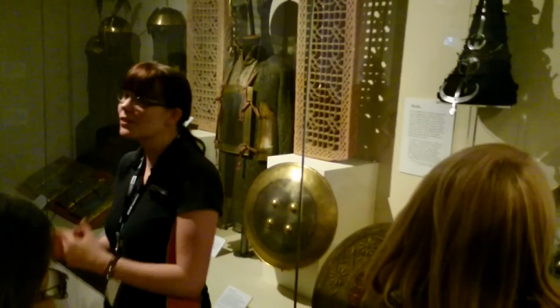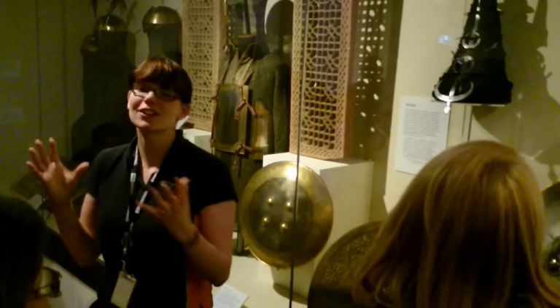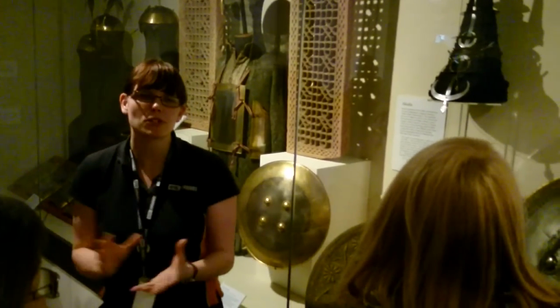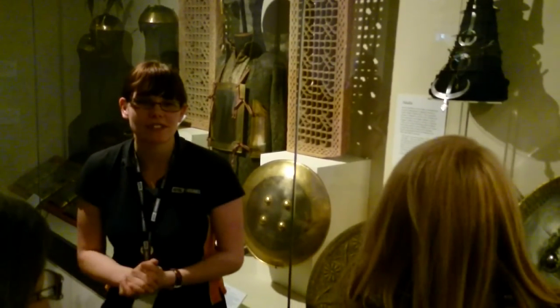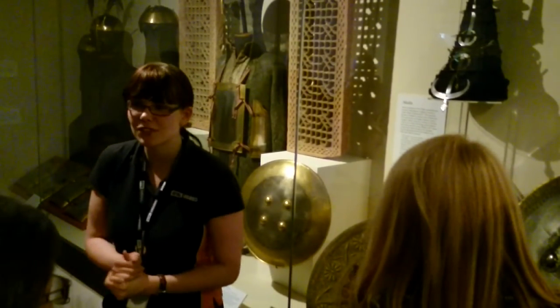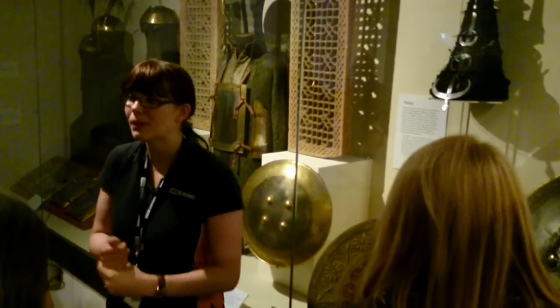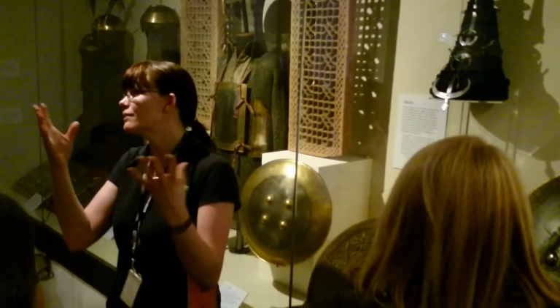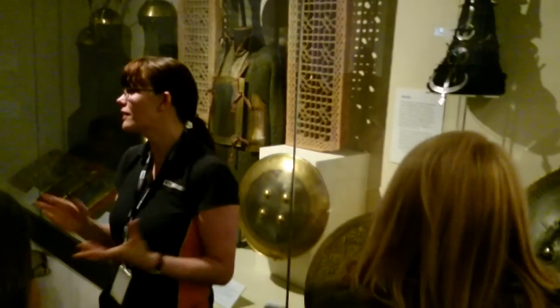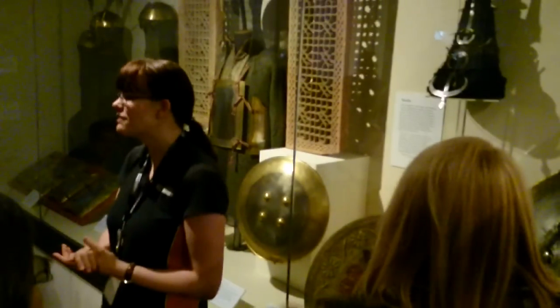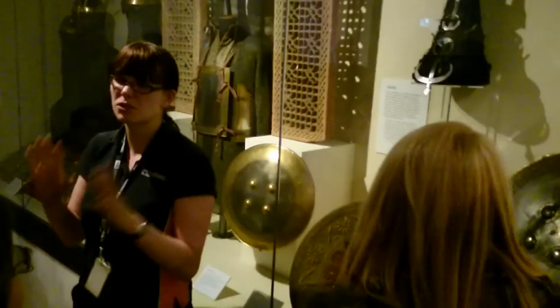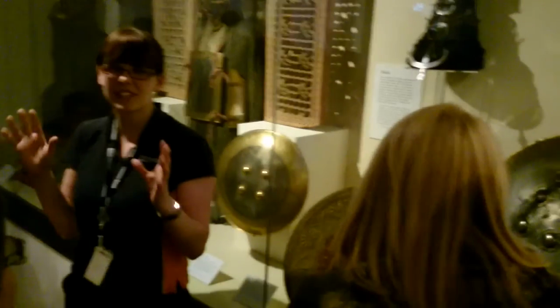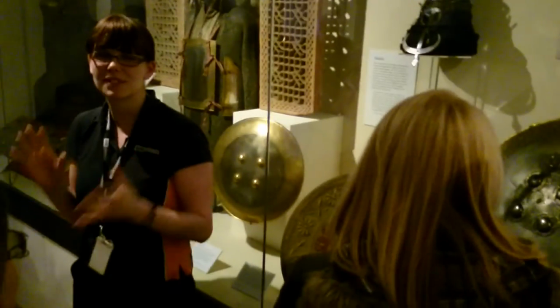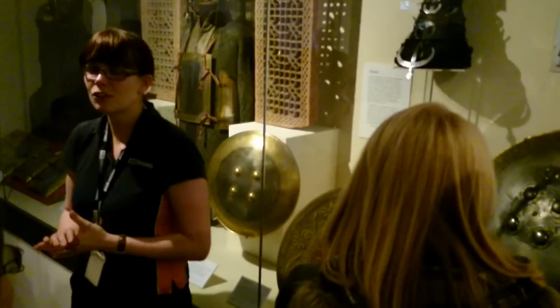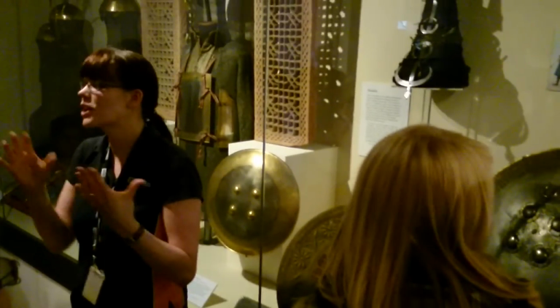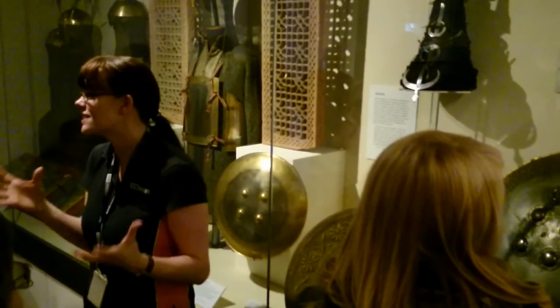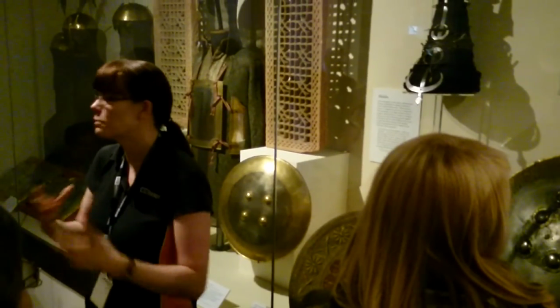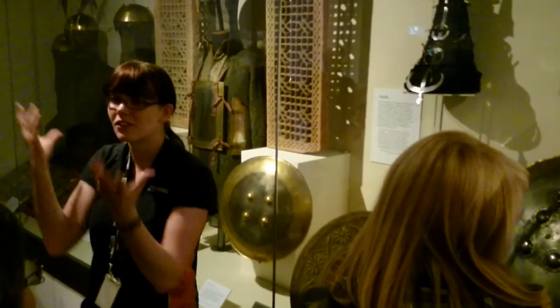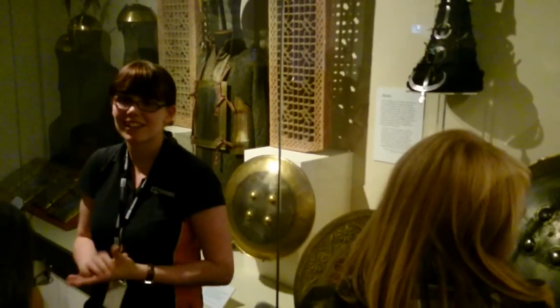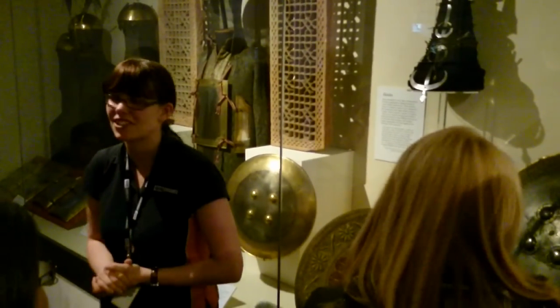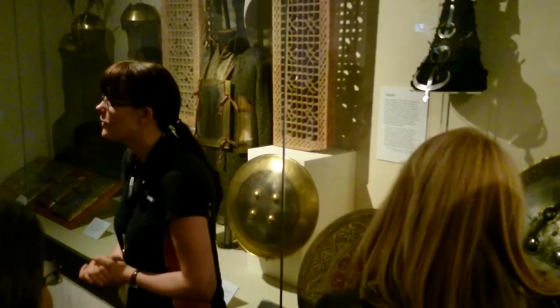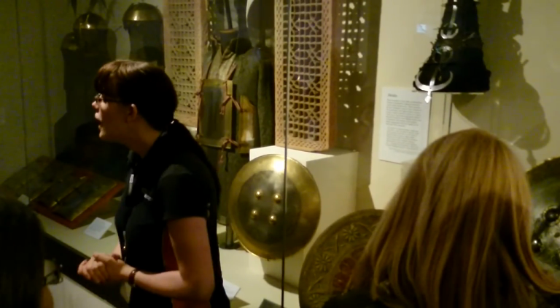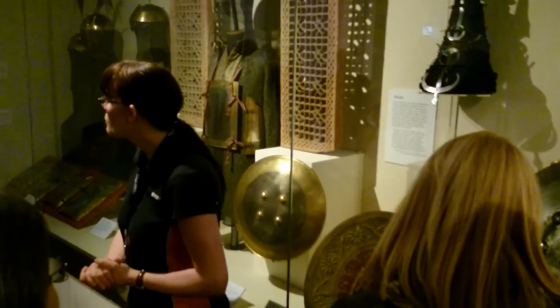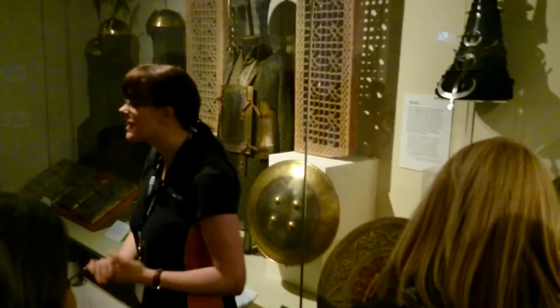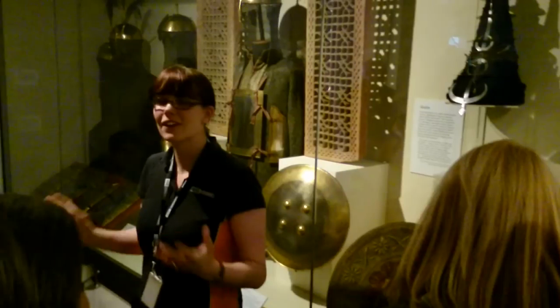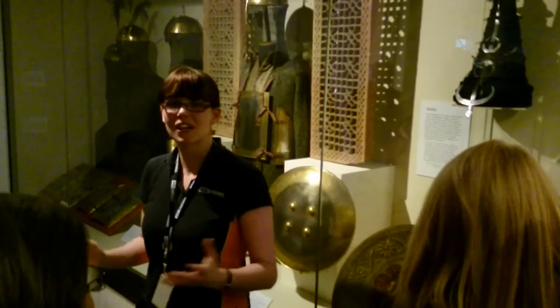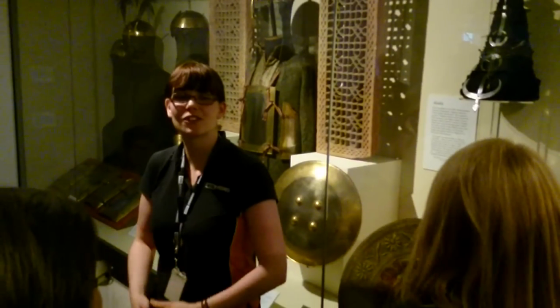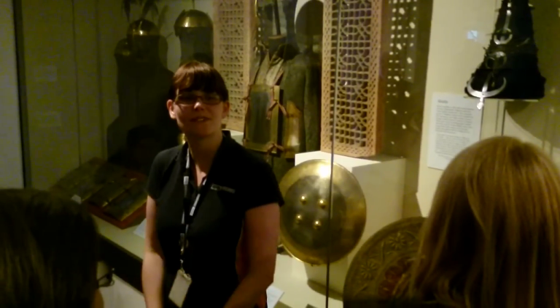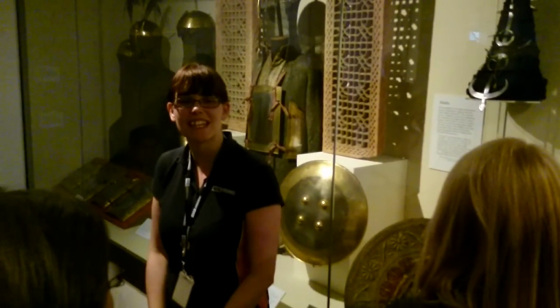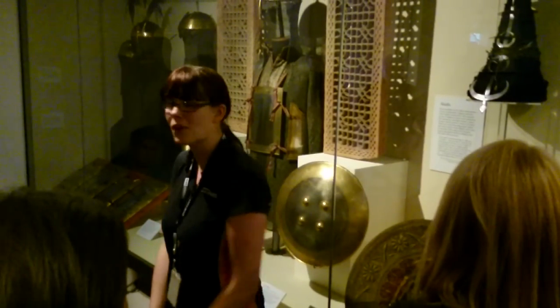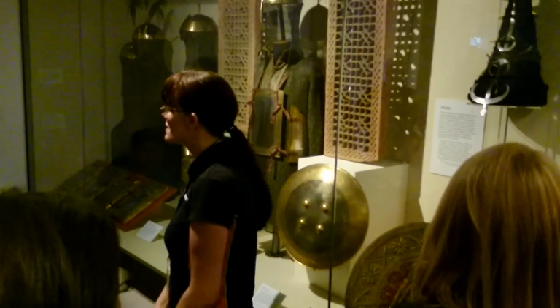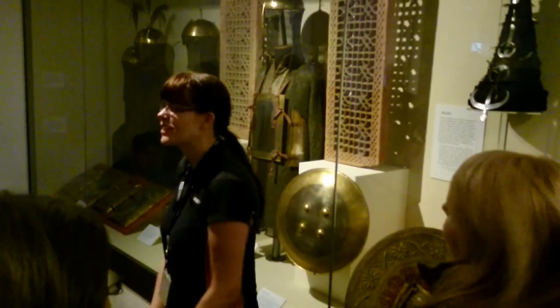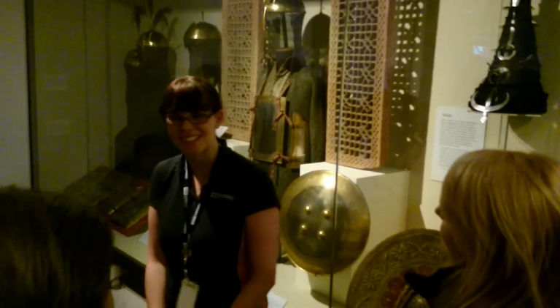Thank you very much for listening to this talk. Please have a look around the gallery — there are some stunning items not just in our Indian collection but in our Oriental collection in general. Thank you very much, and enjoy the rest of your day here at the Royal Armouries.